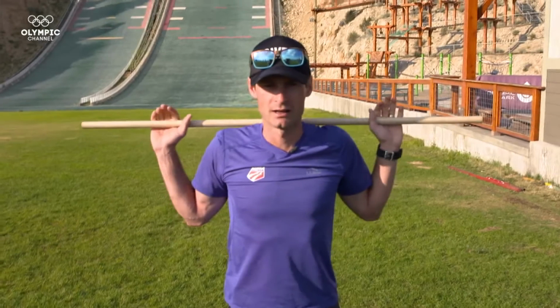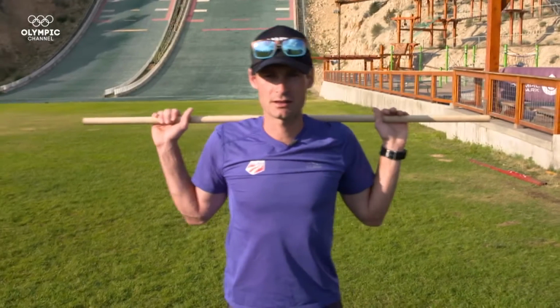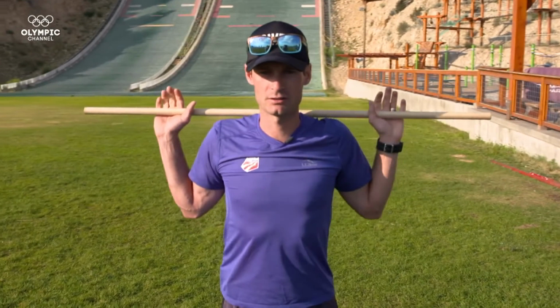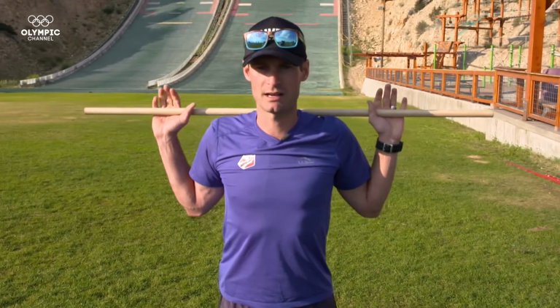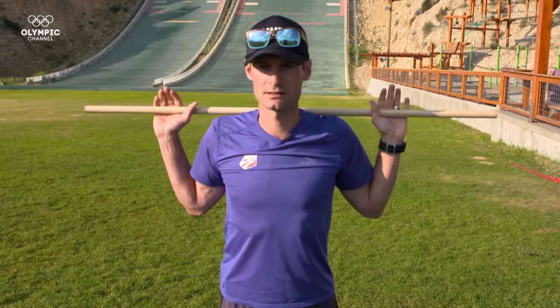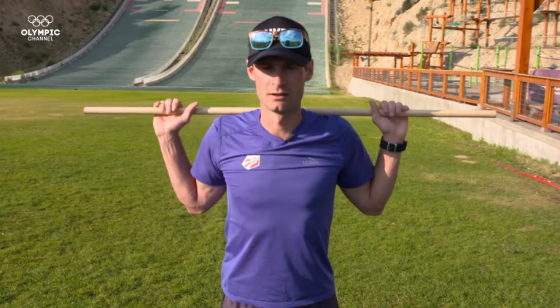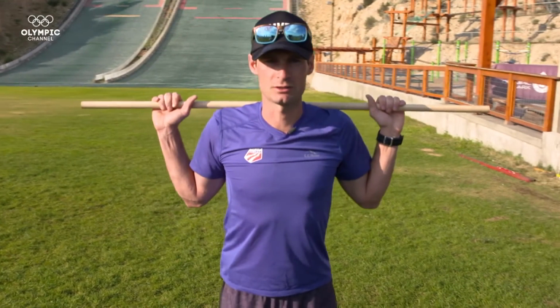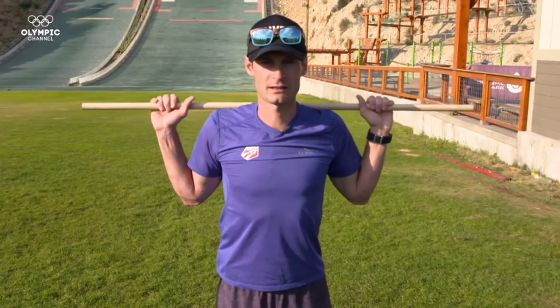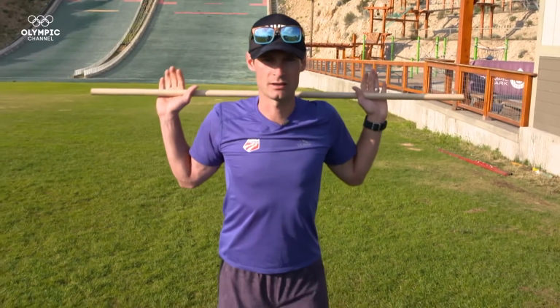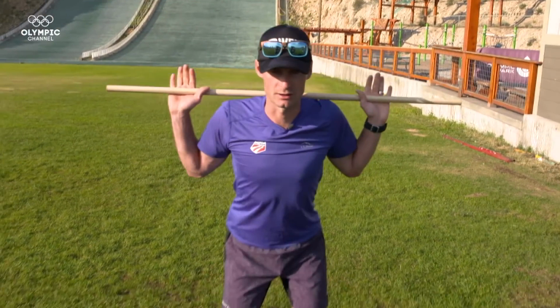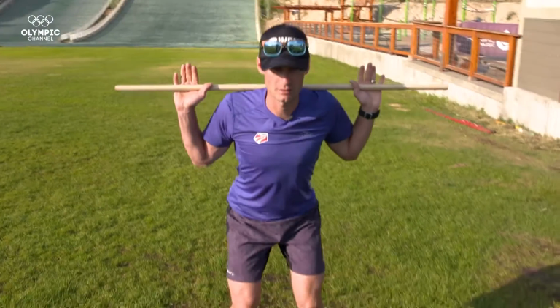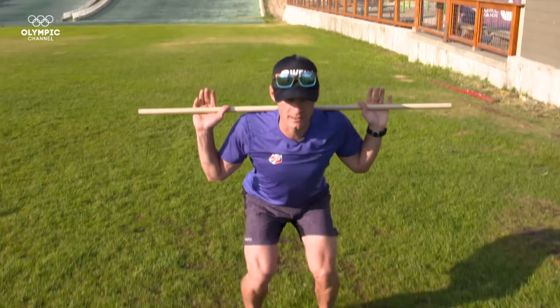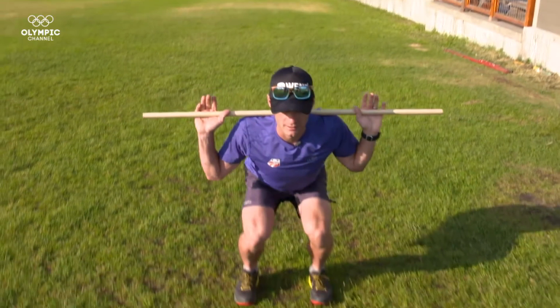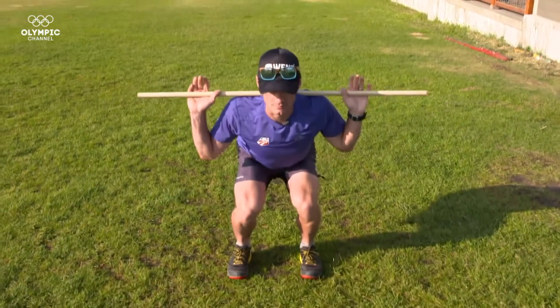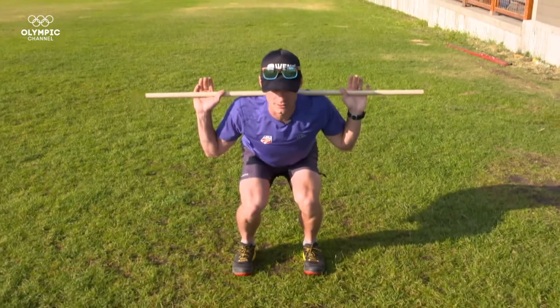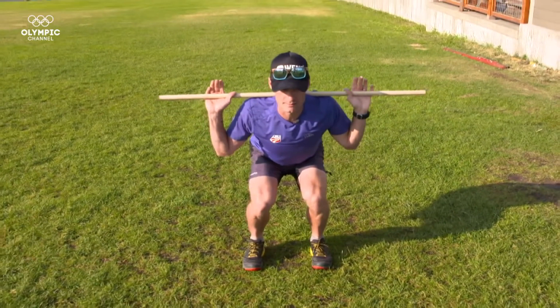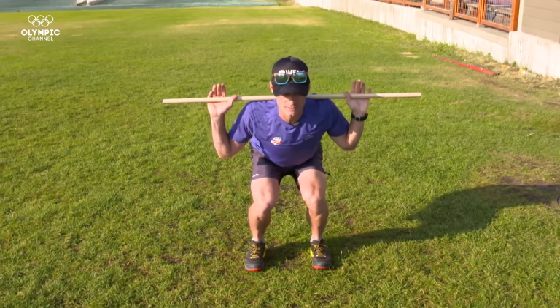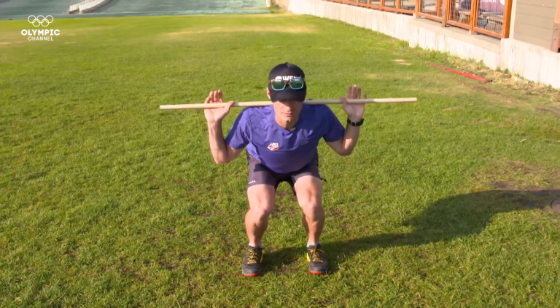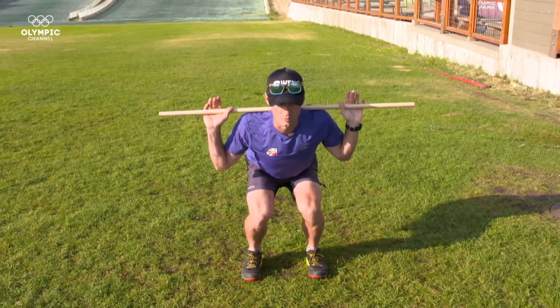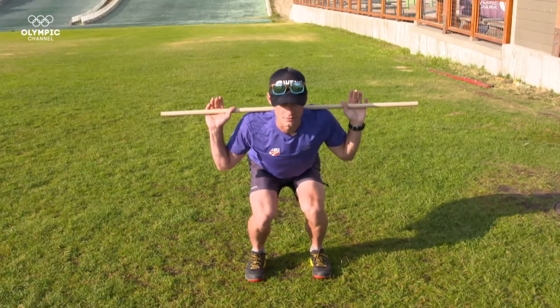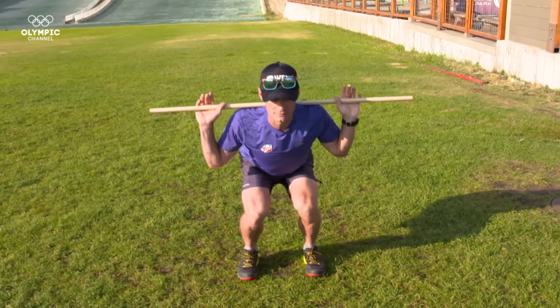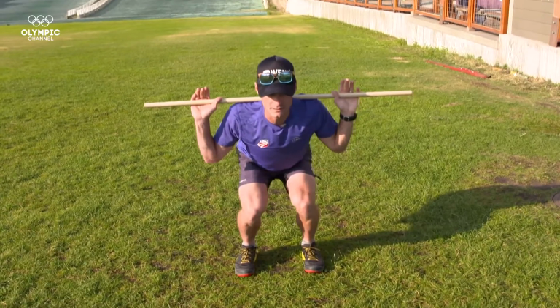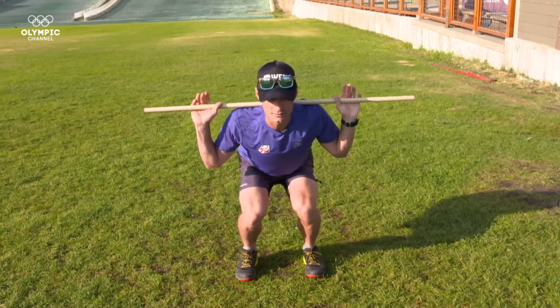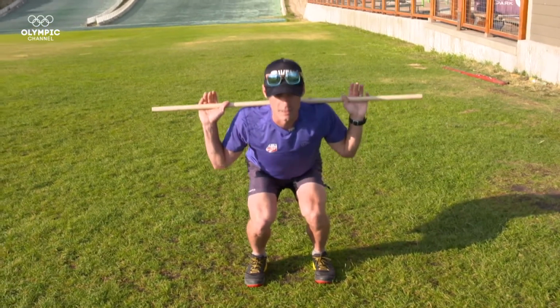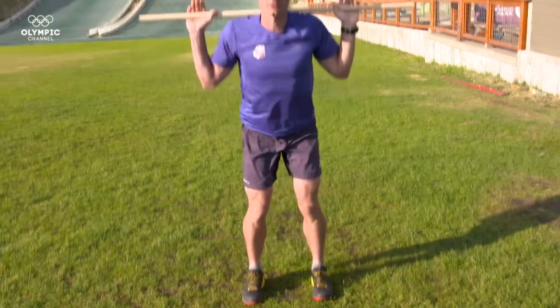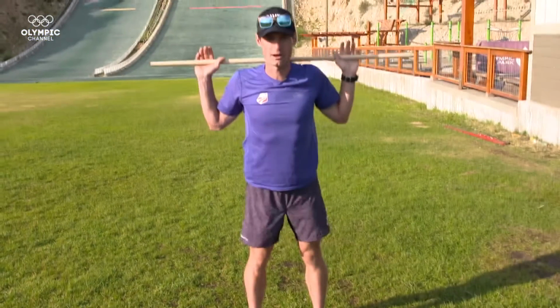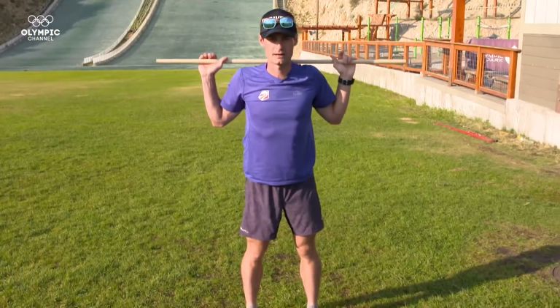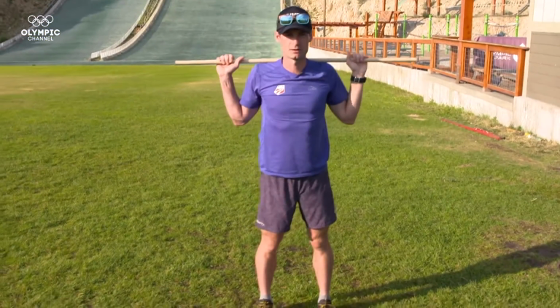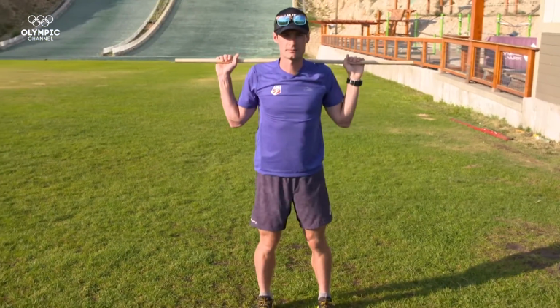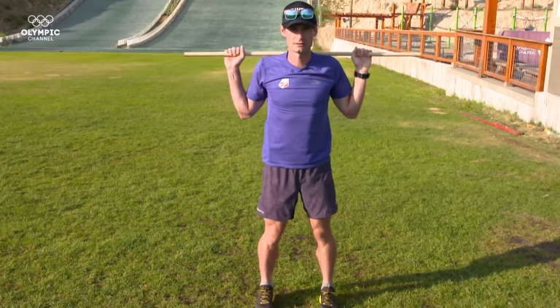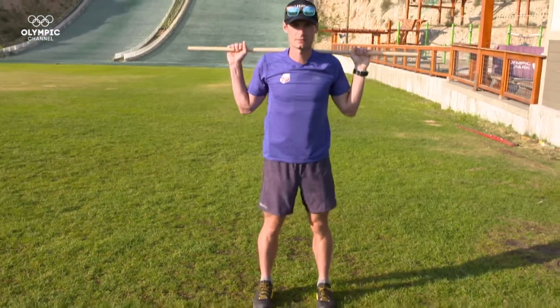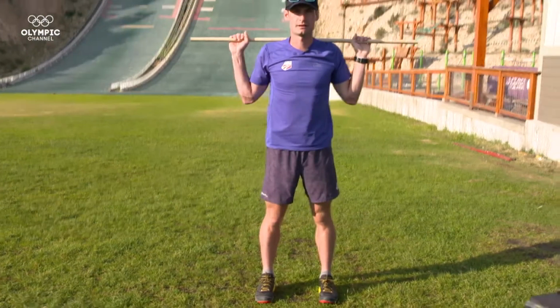Stand nice and tall making sure your back is long, and you're going to slowly come down making sure you're in a nice balanced position, weight on the balls of your feet and the heel, and then you're going to come powerfully back up. In fast motion it's going to look something like this.